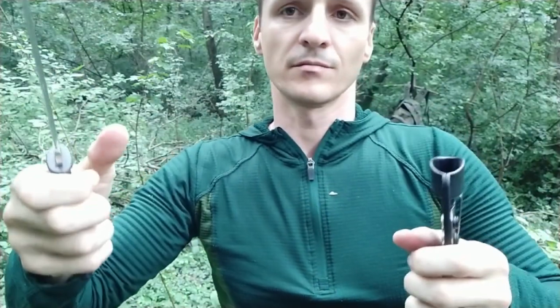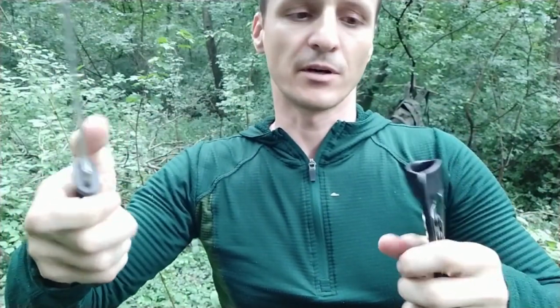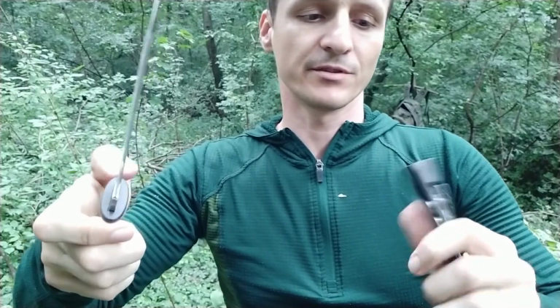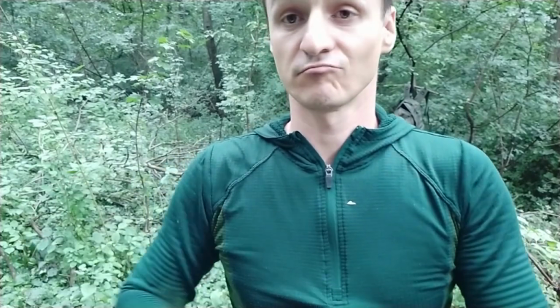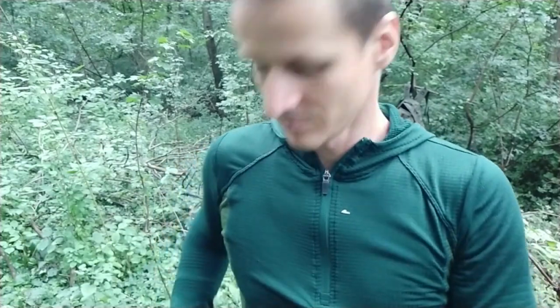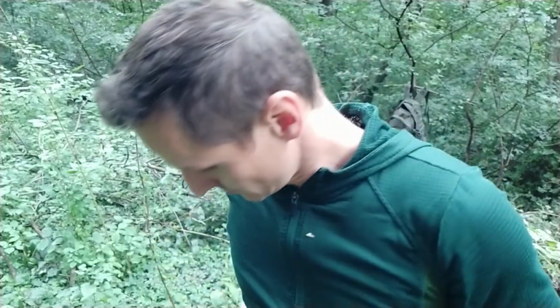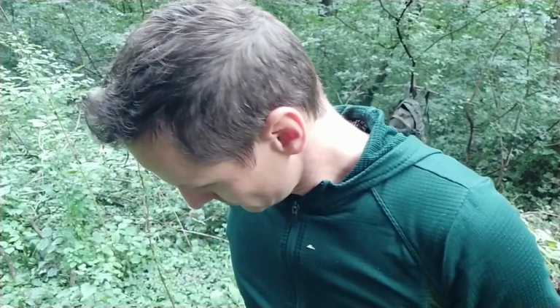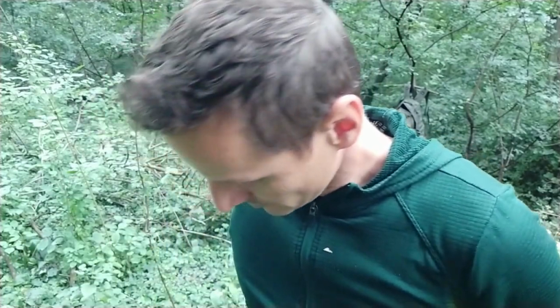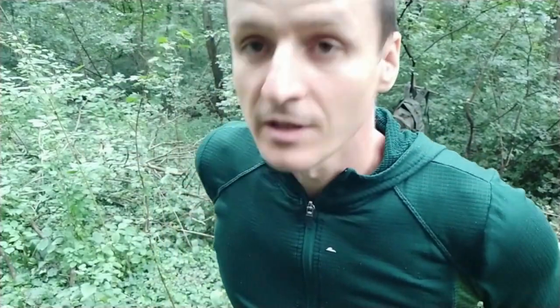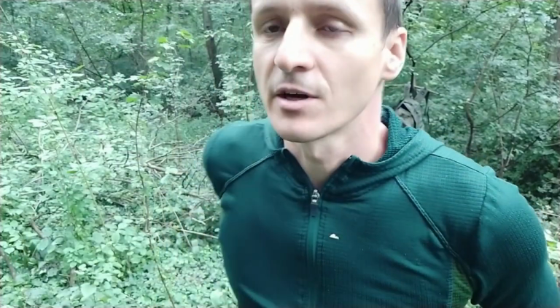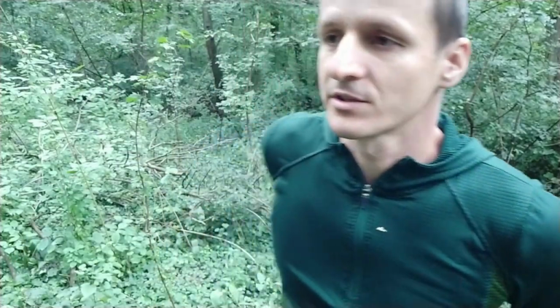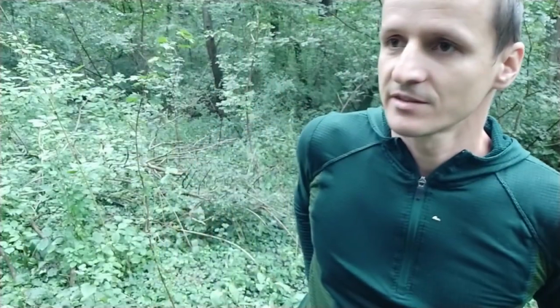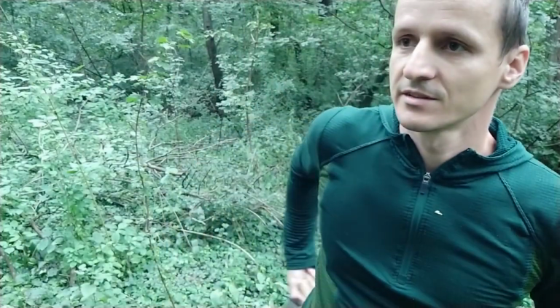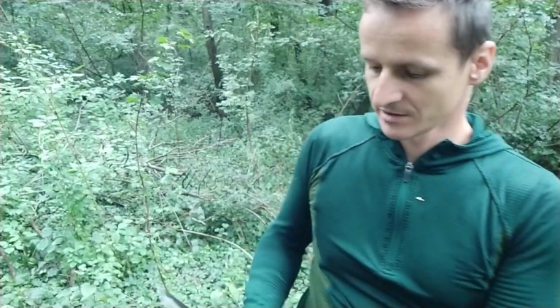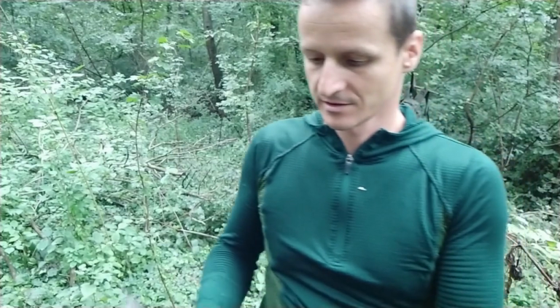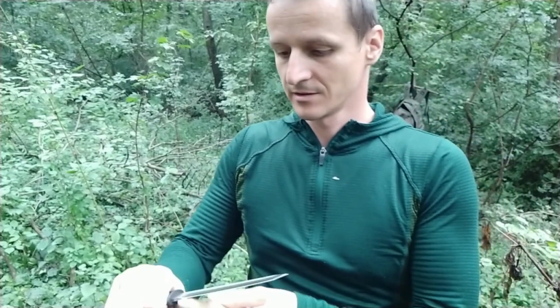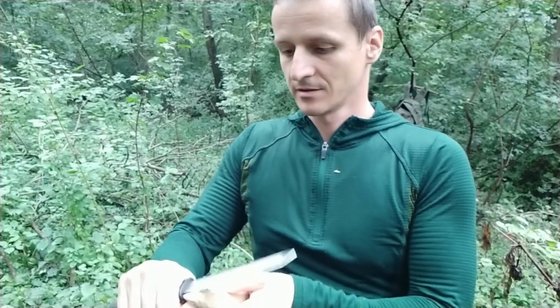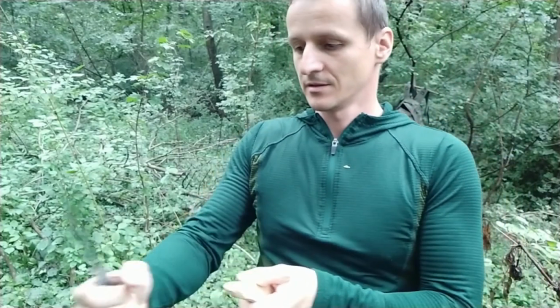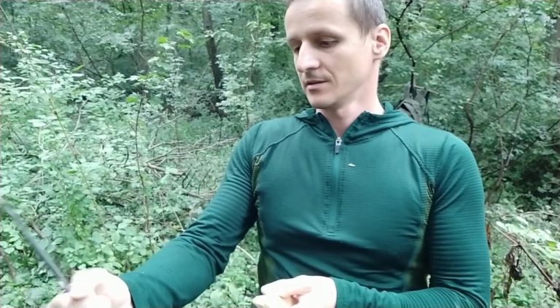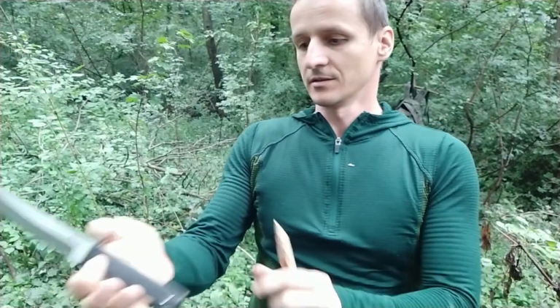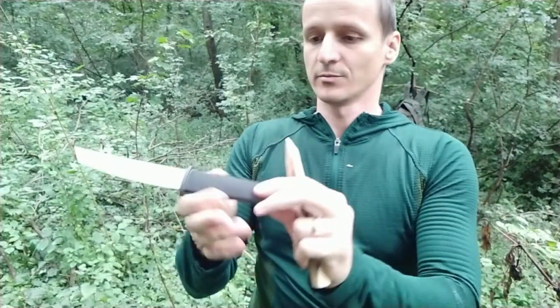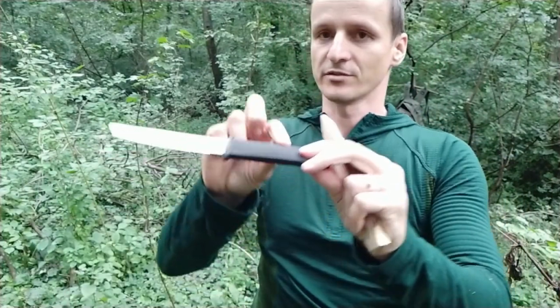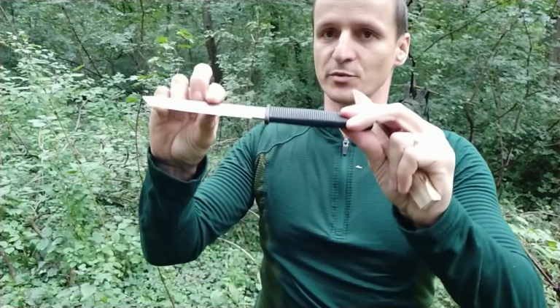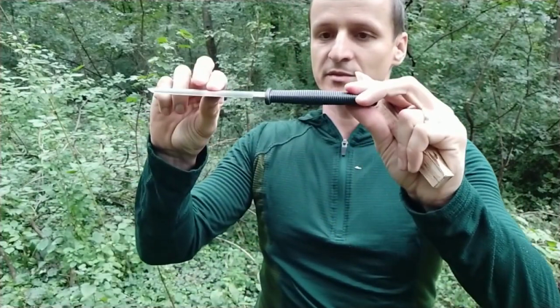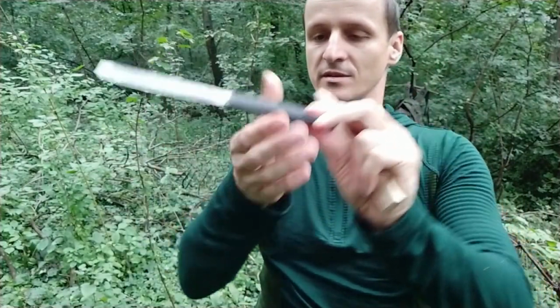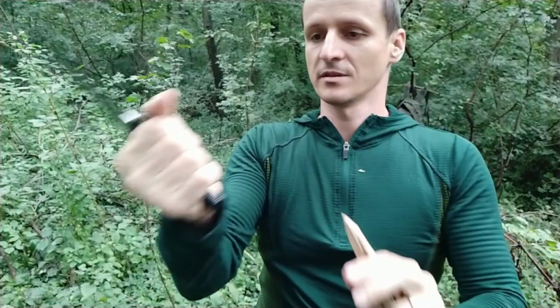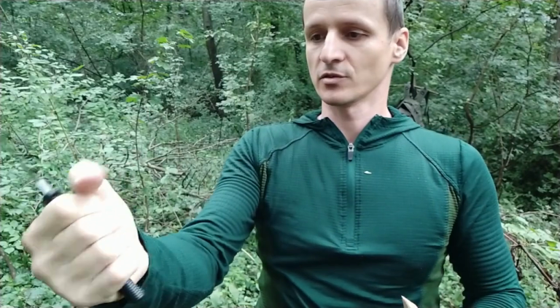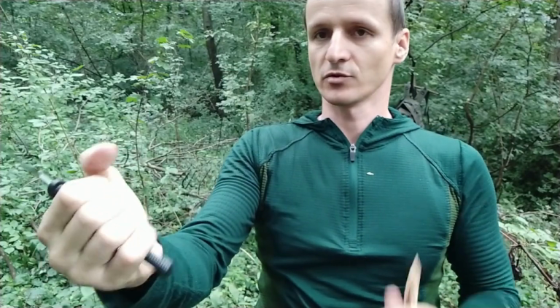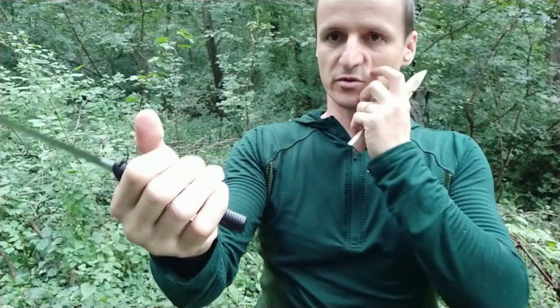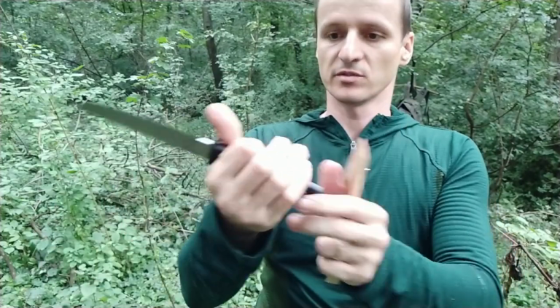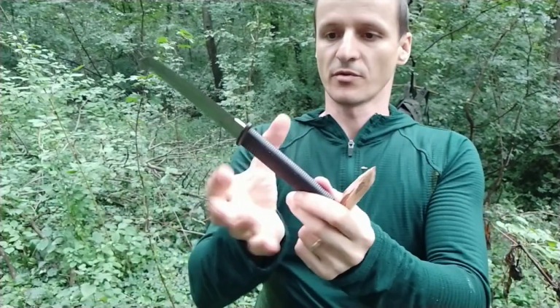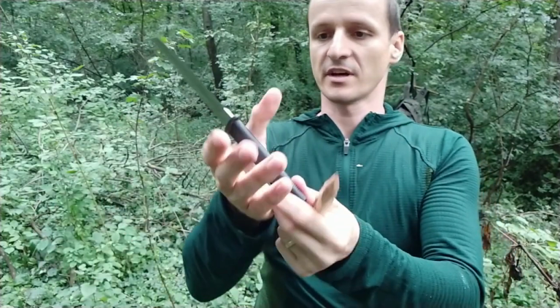It comes out easily. Let's see how well it cuts. The profile is really super slim, so I'm a bit used to thicker knives.